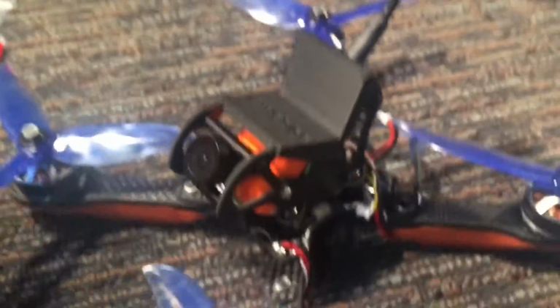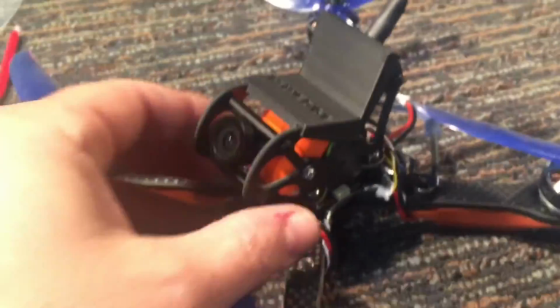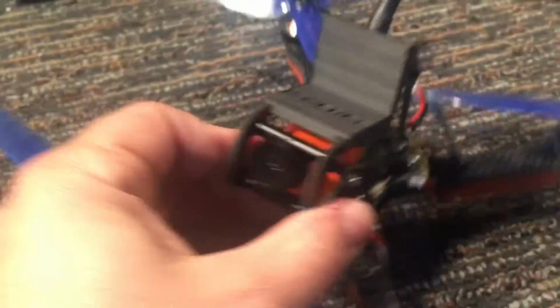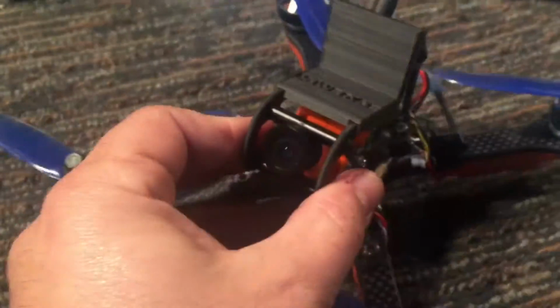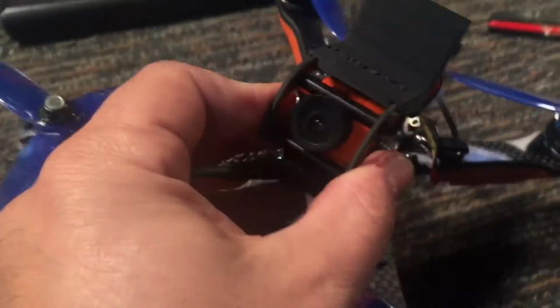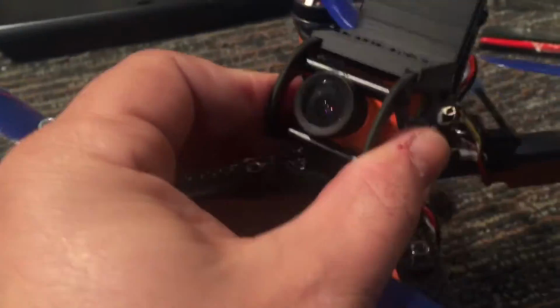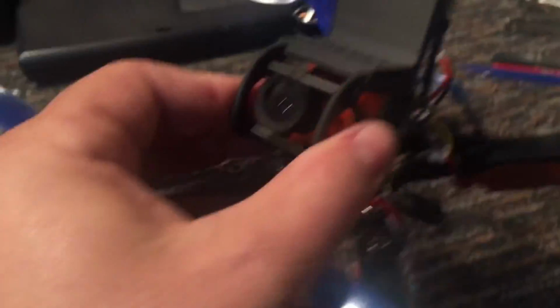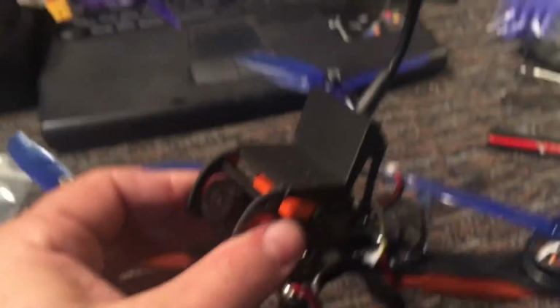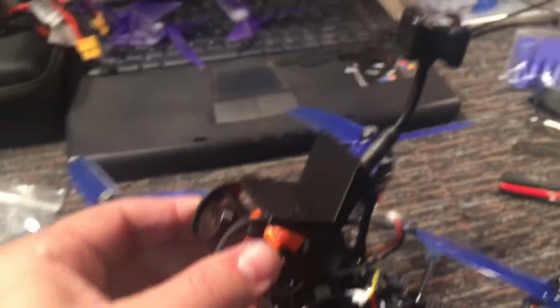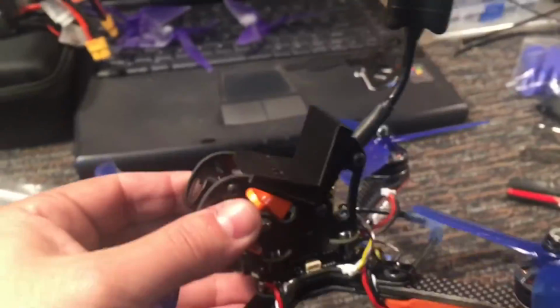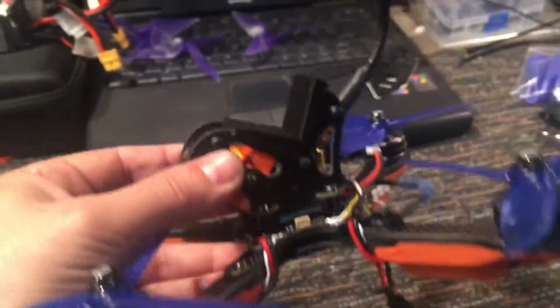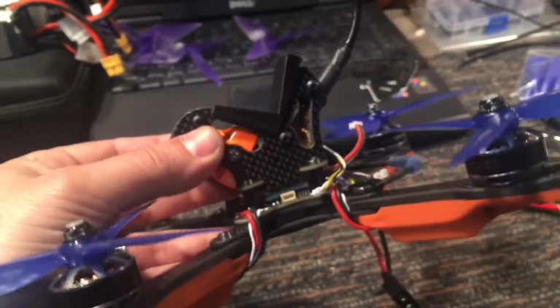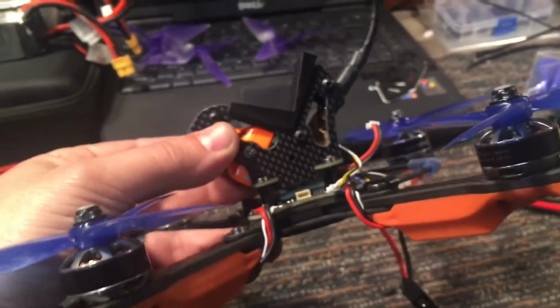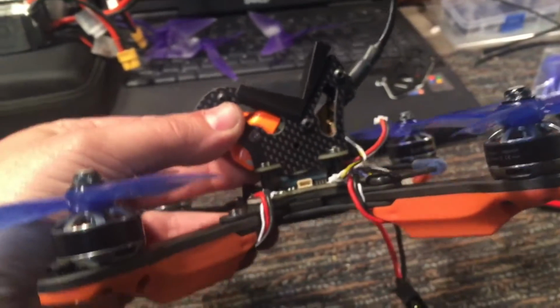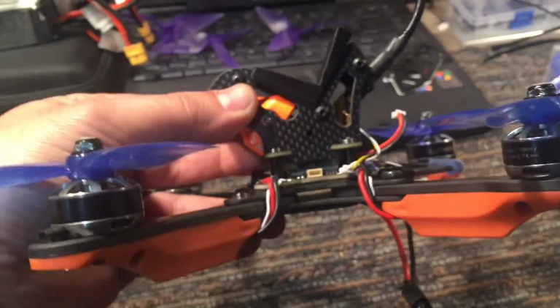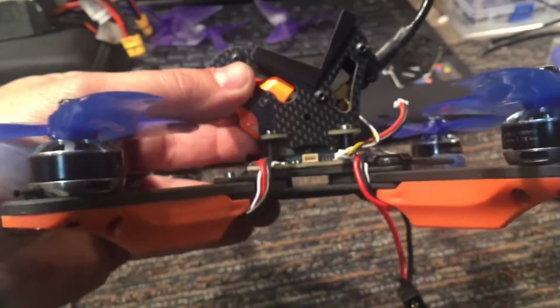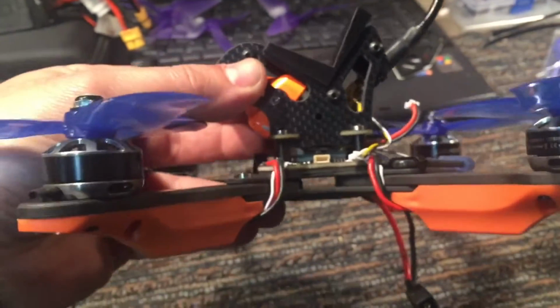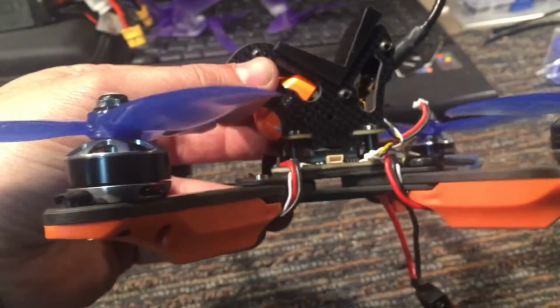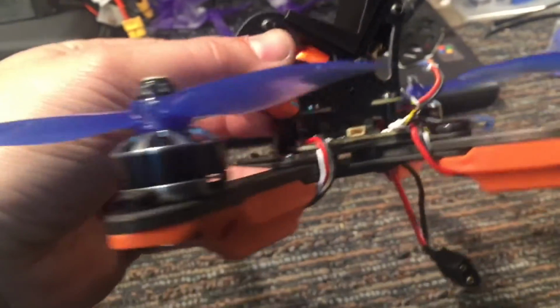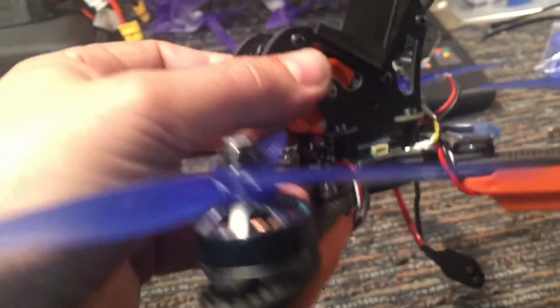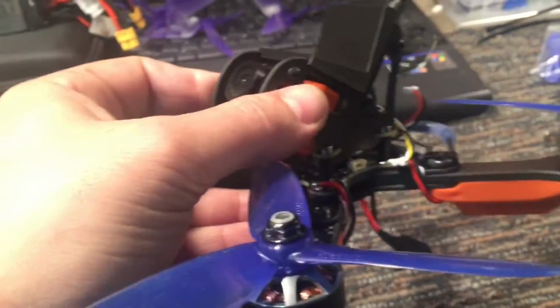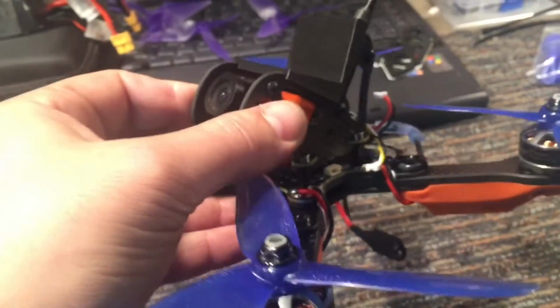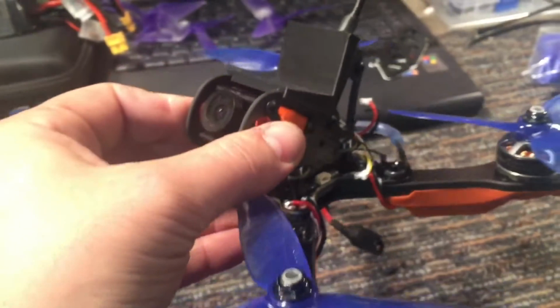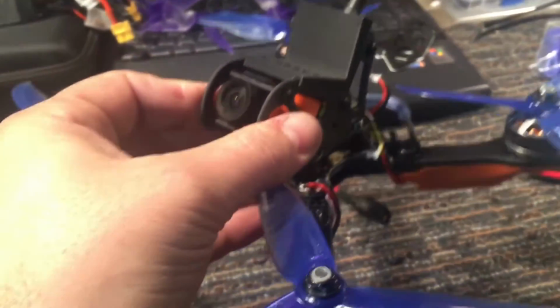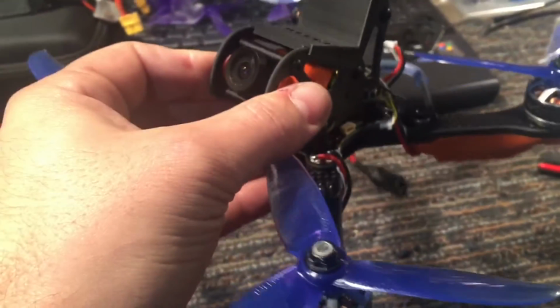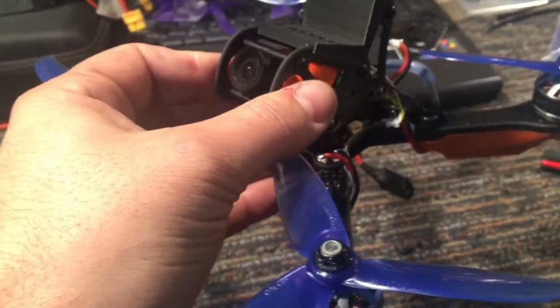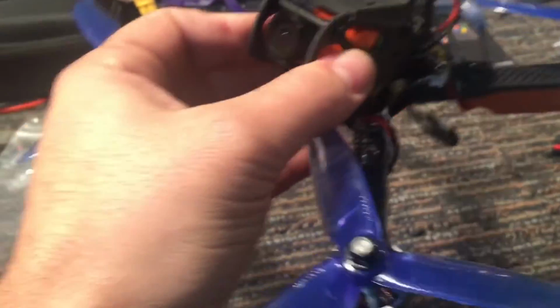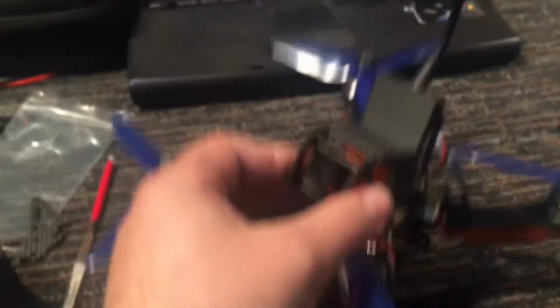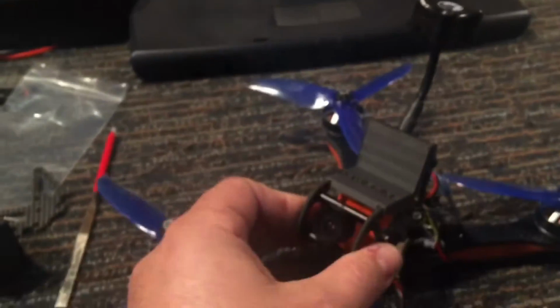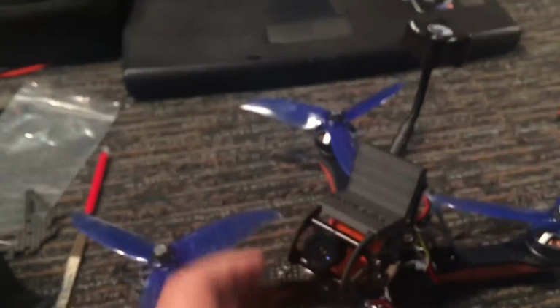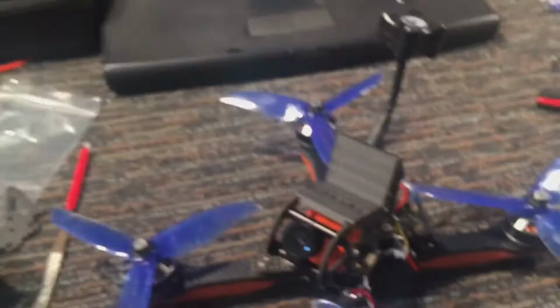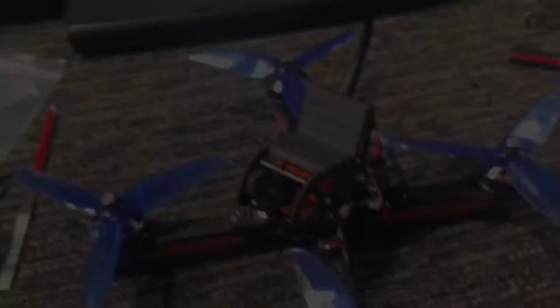But all in all, I think it's great. I really appreciate Impulse RC sending this out to me. I can't wait to give it a fly. All right guys.